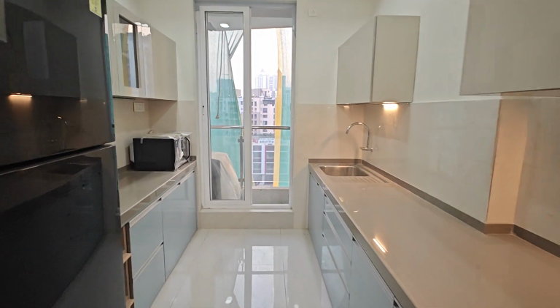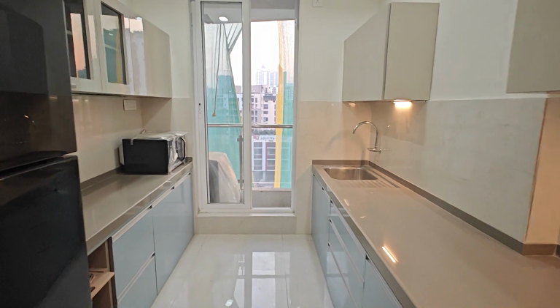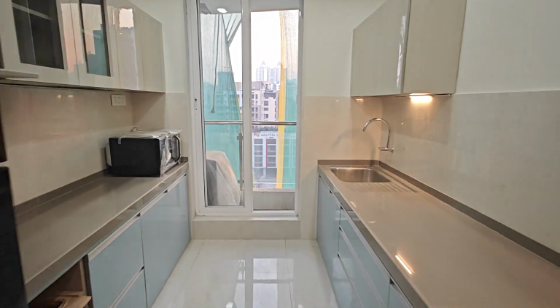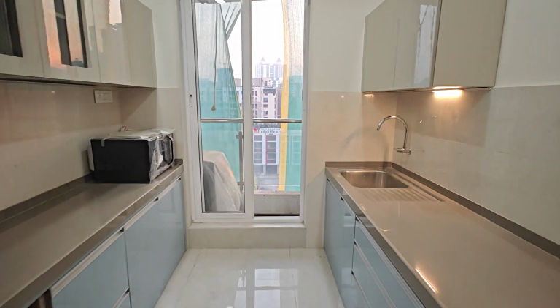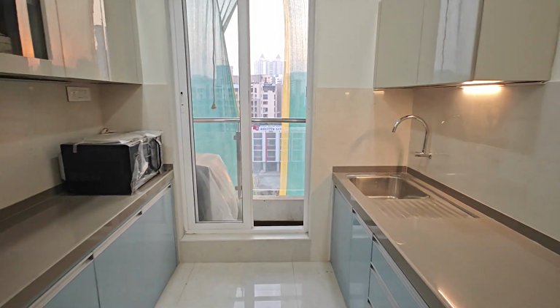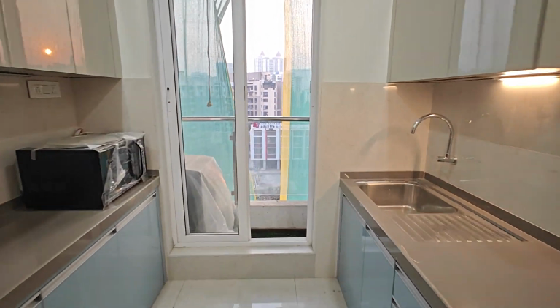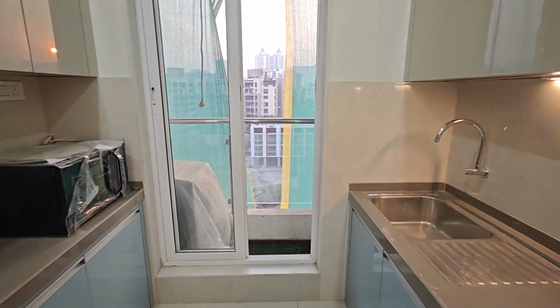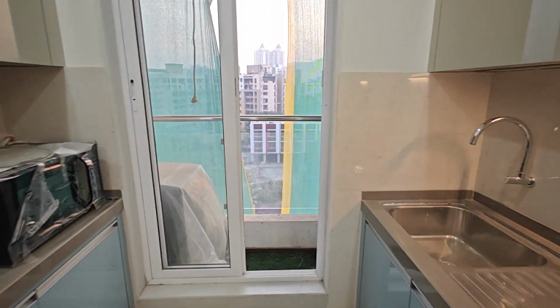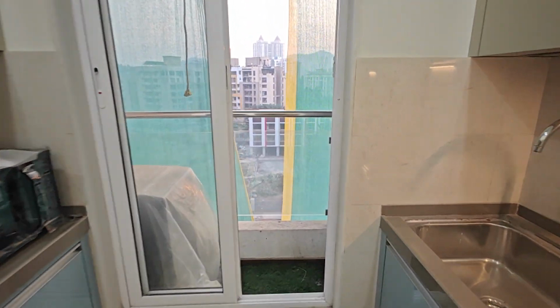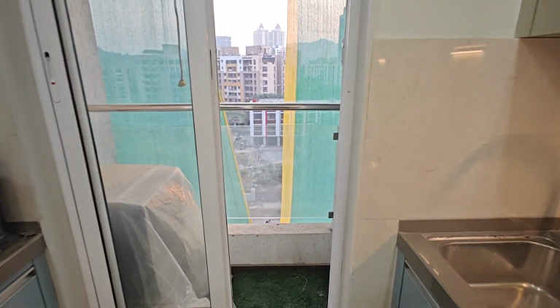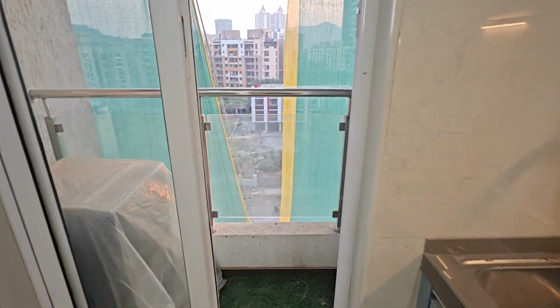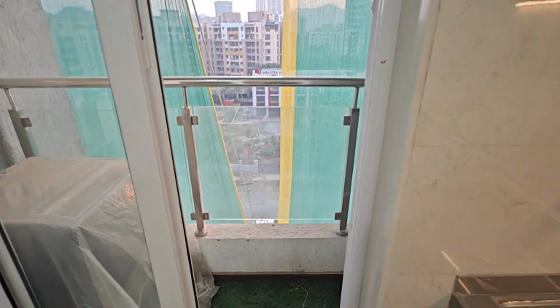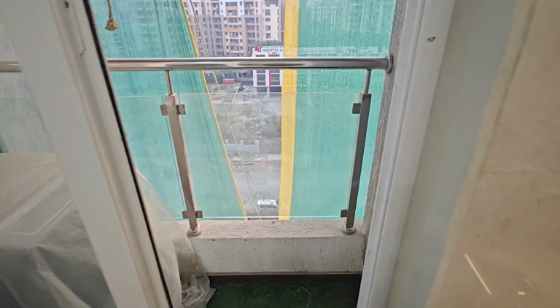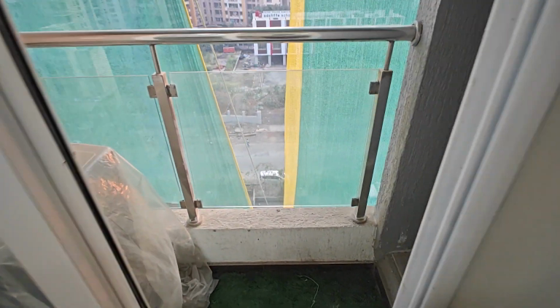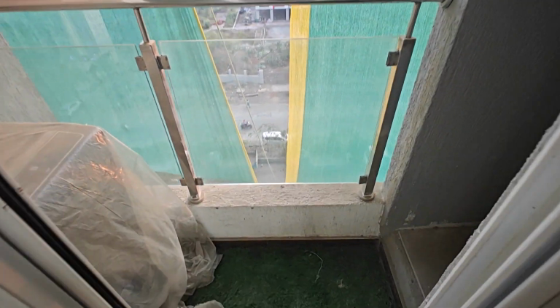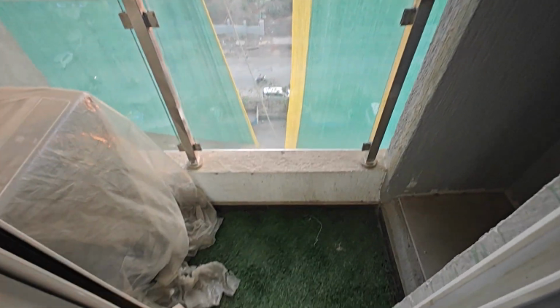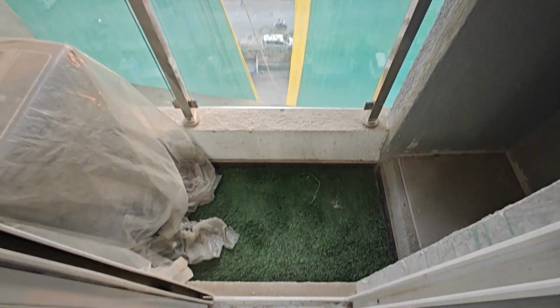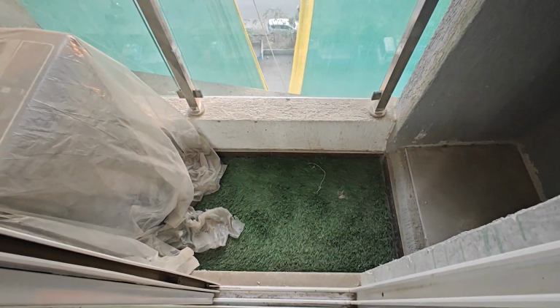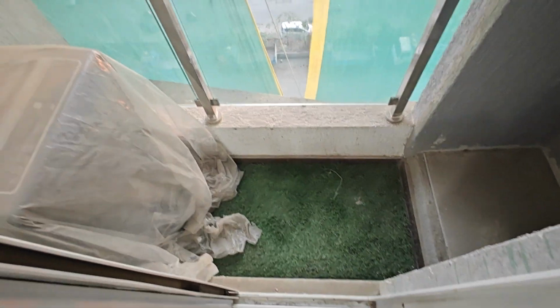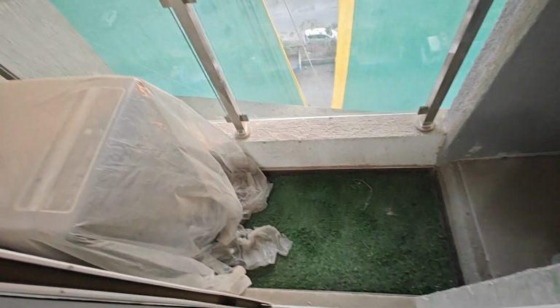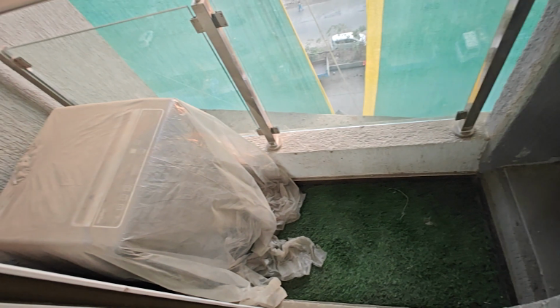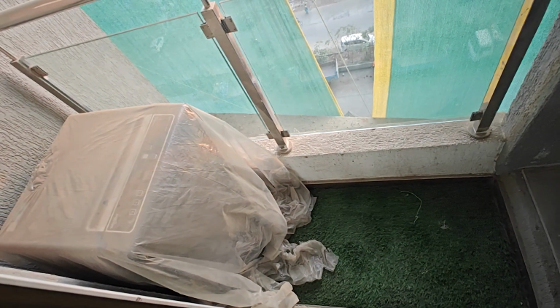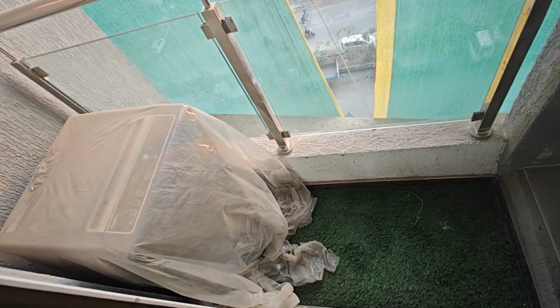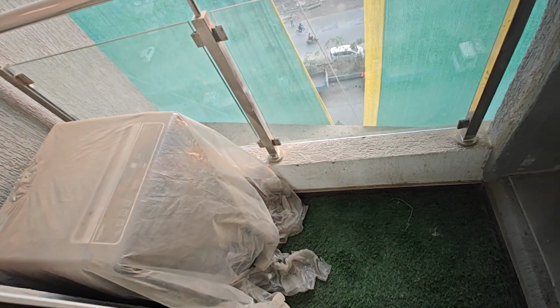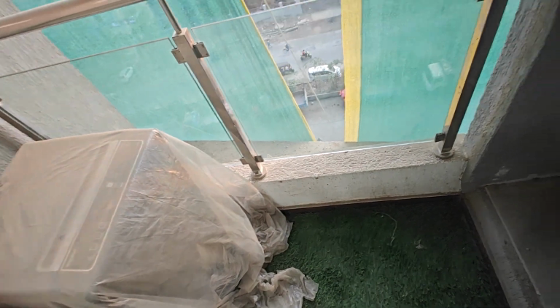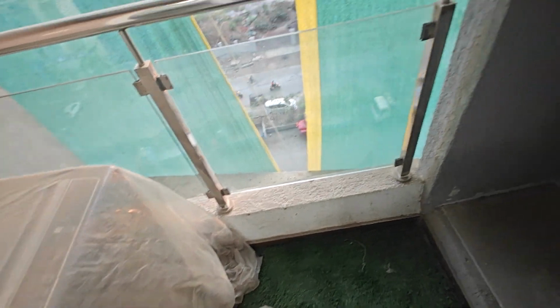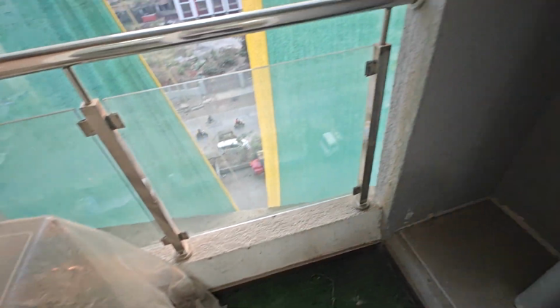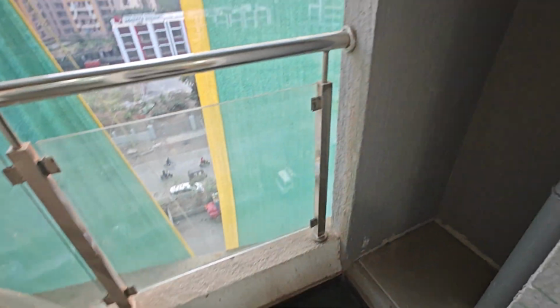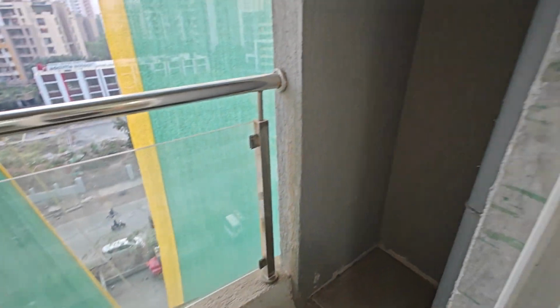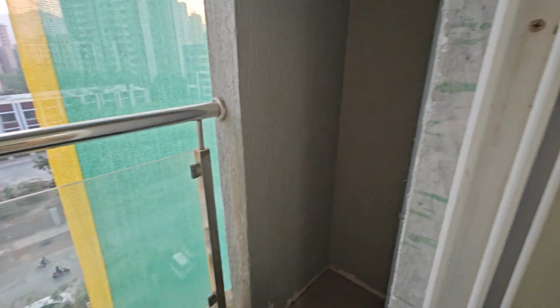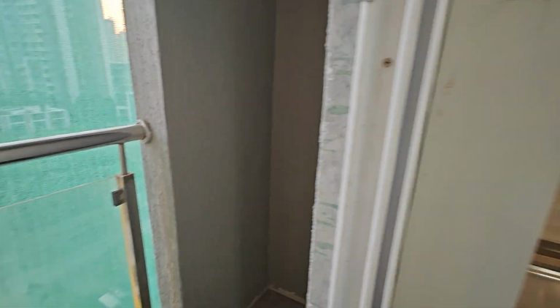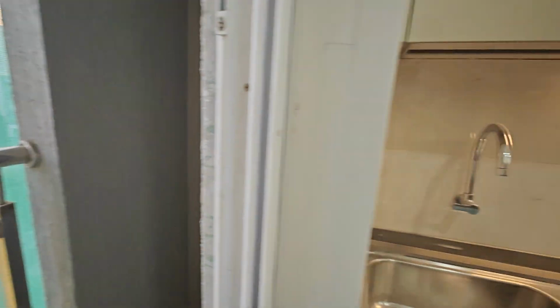This is a dry area where you can accommodate your washing machine.